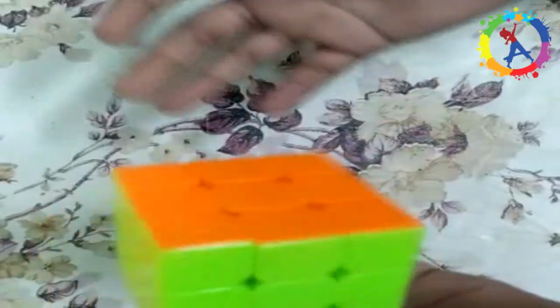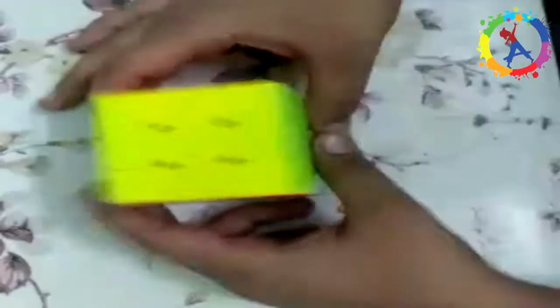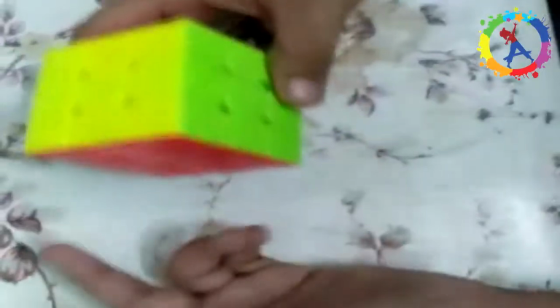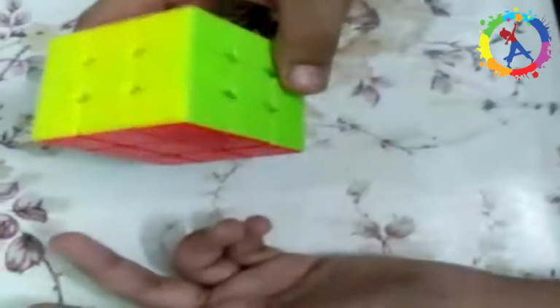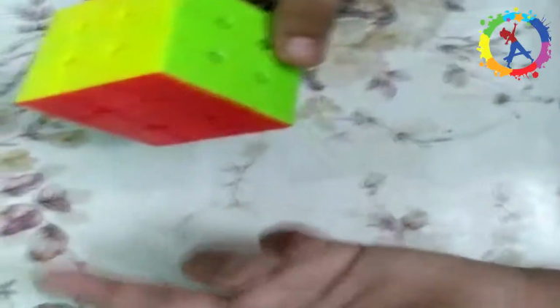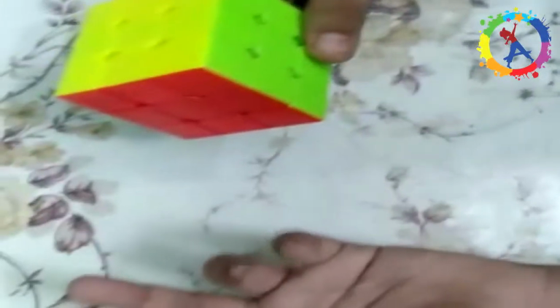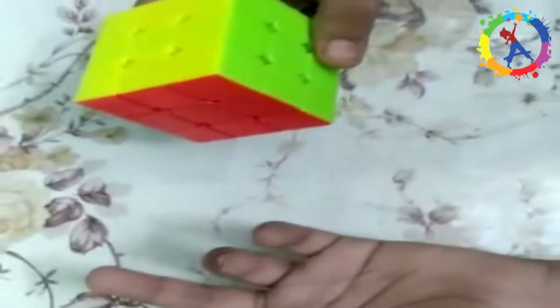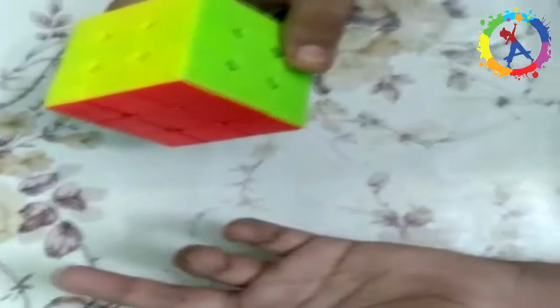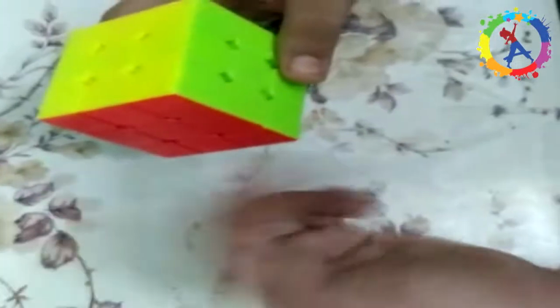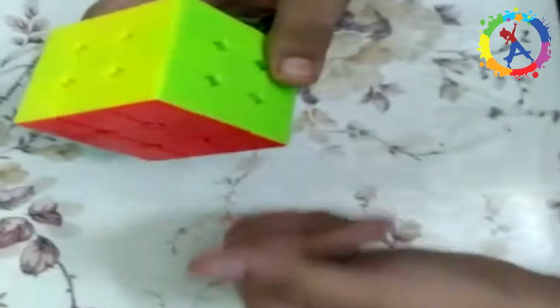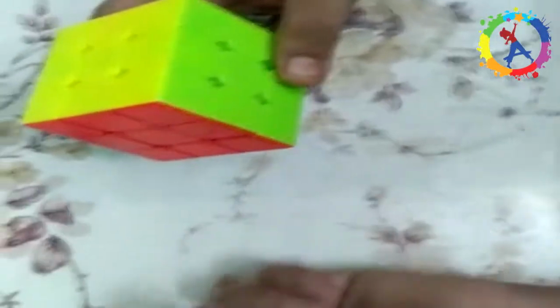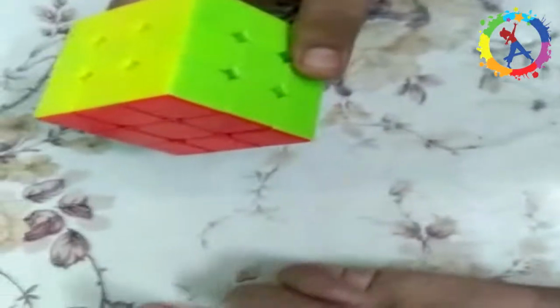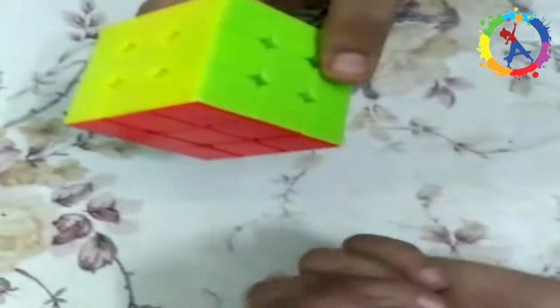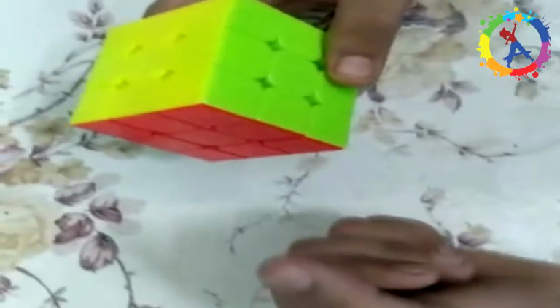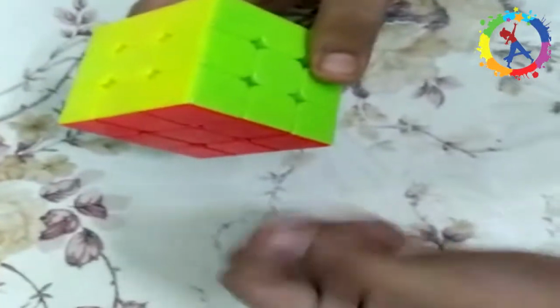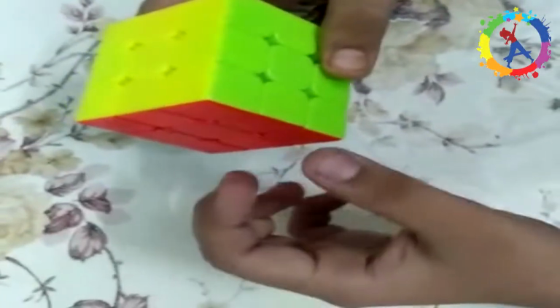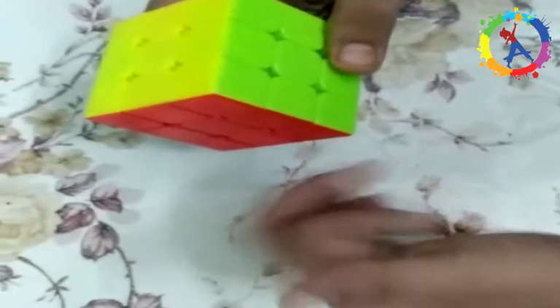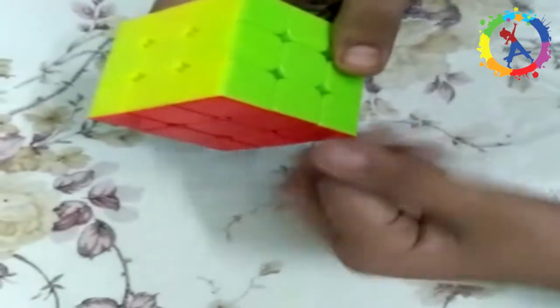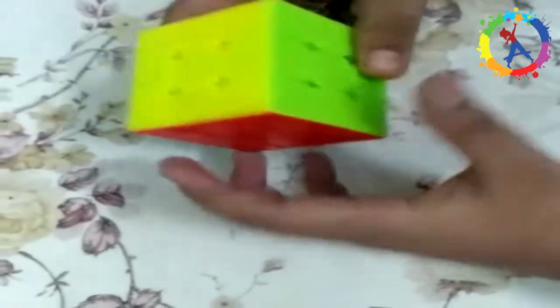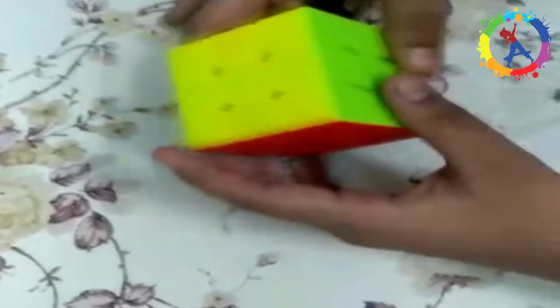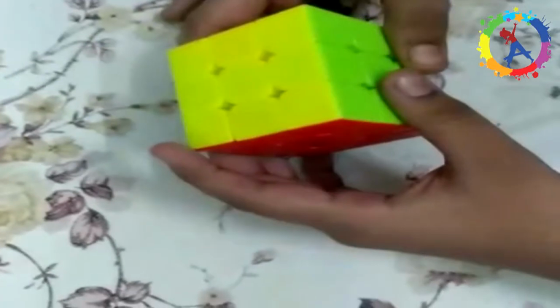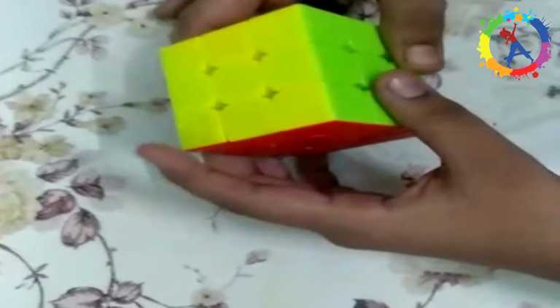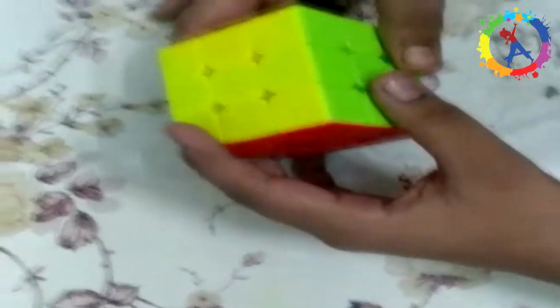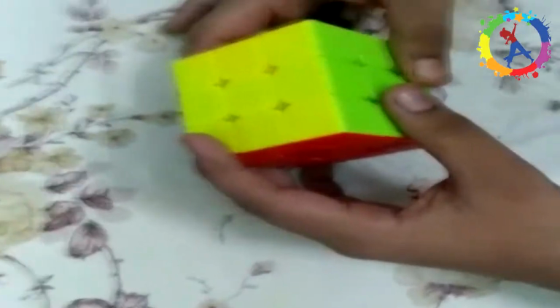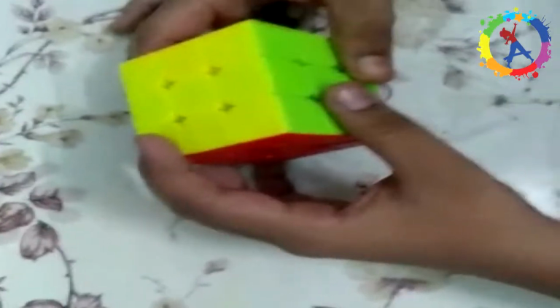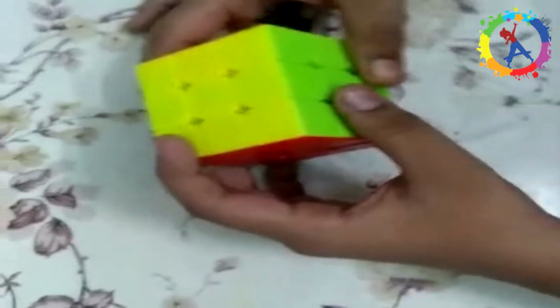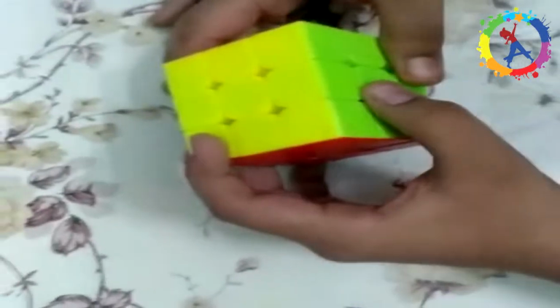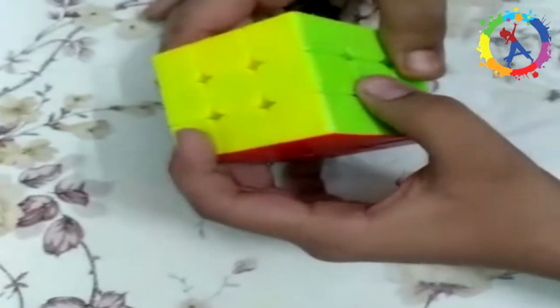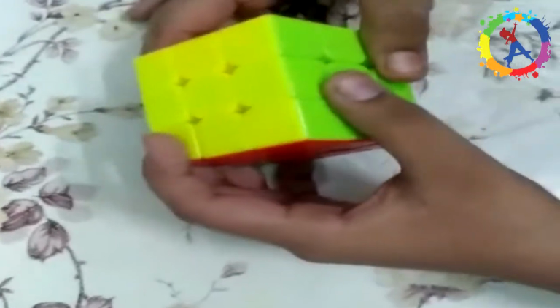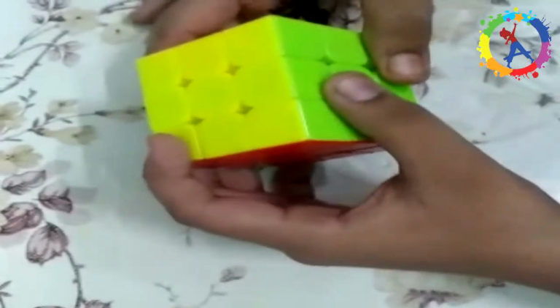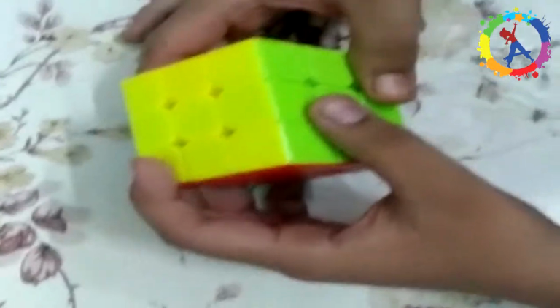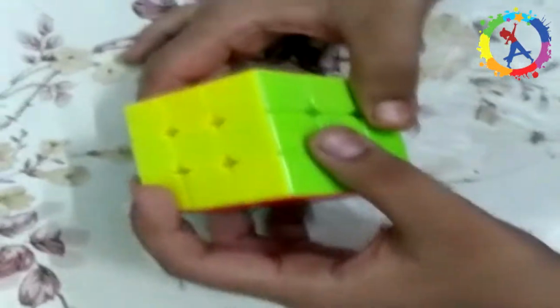Hello friends, my name is Nabeer and today I am telling you how to solve a Rubik's cube by beginner's method 3x3.